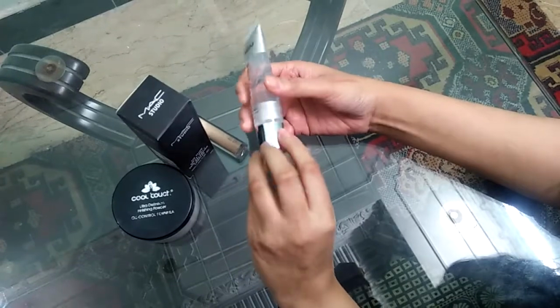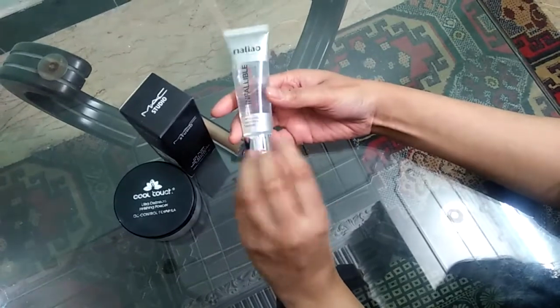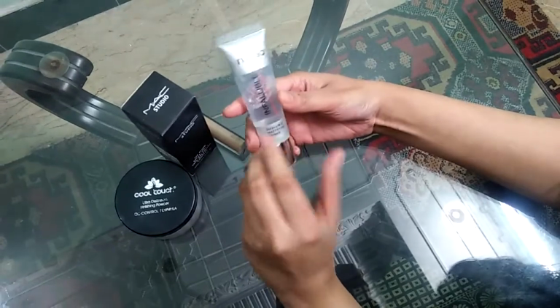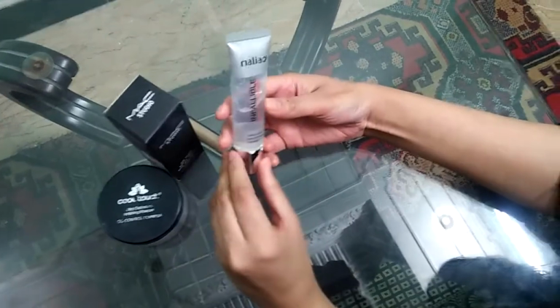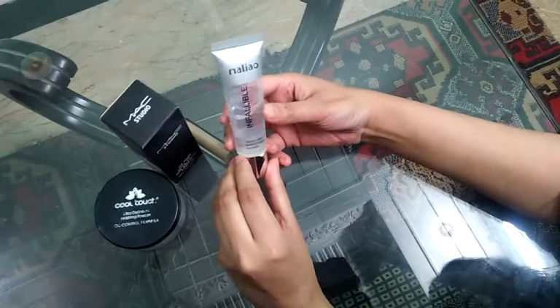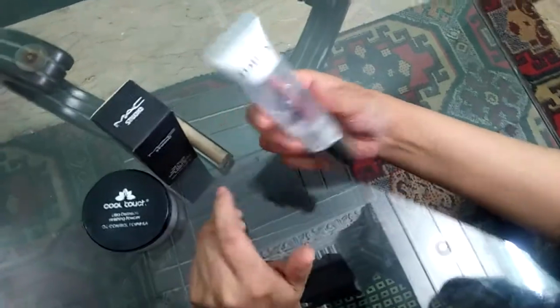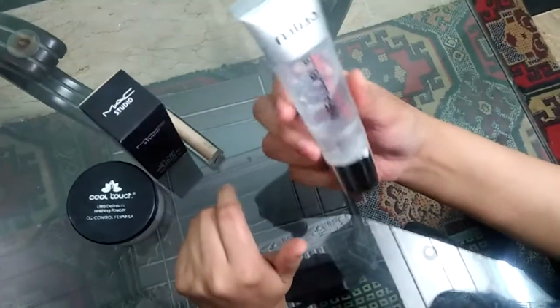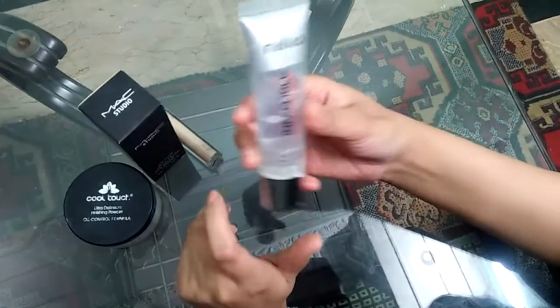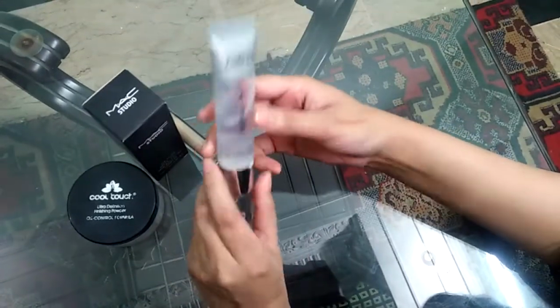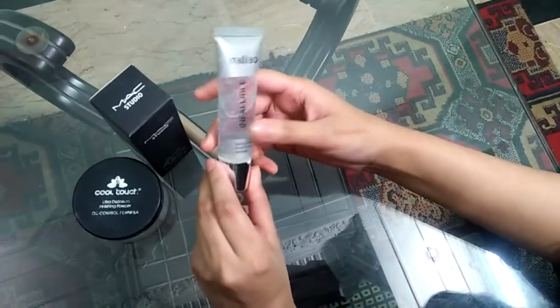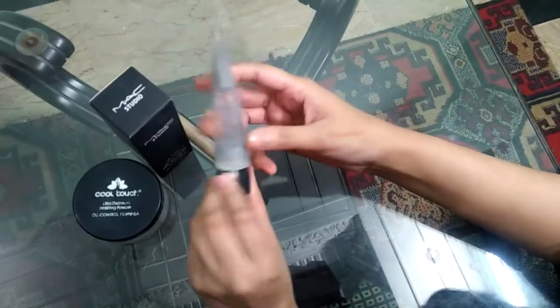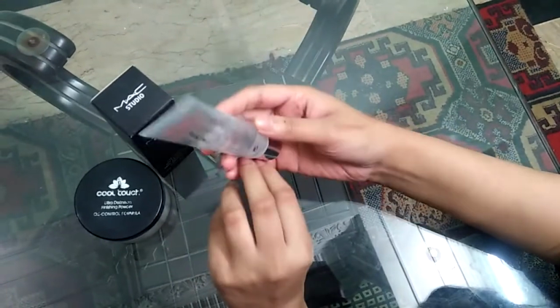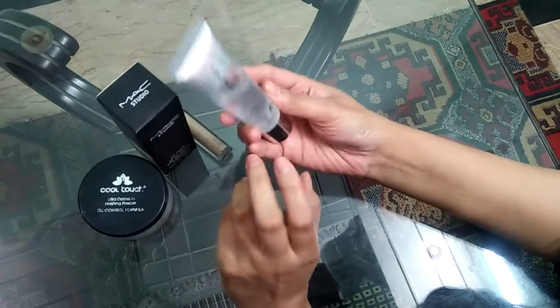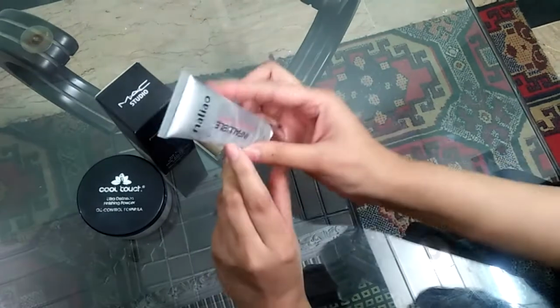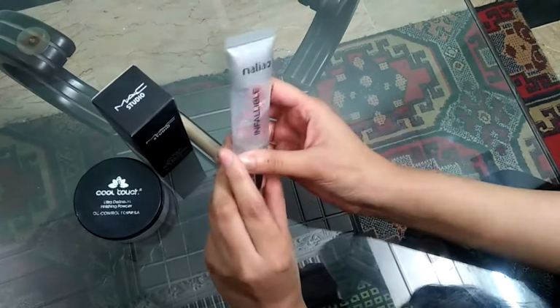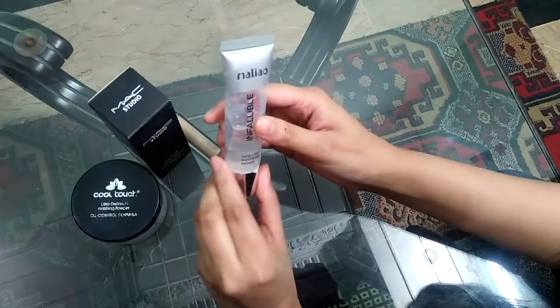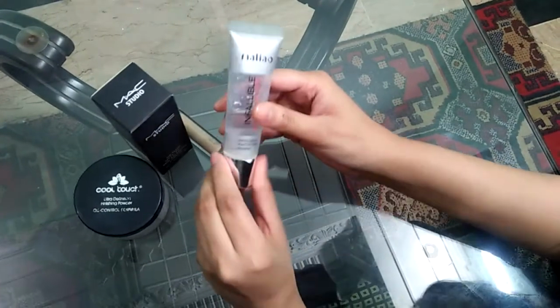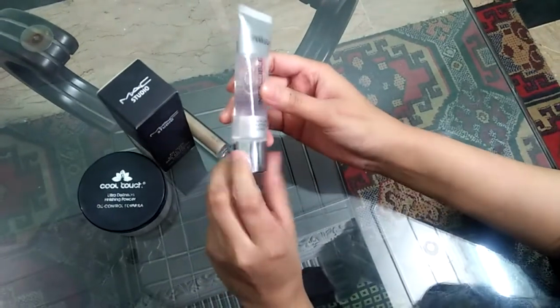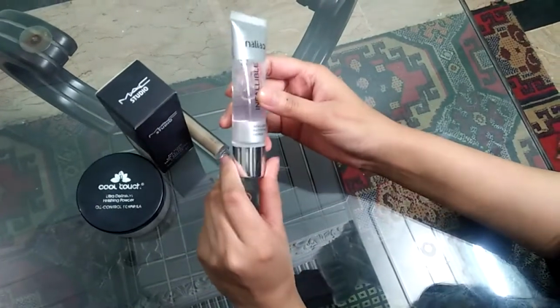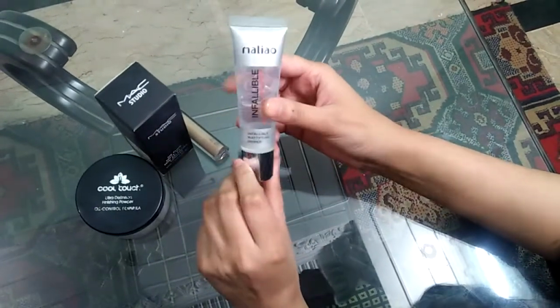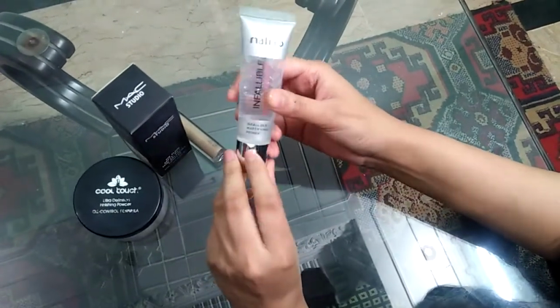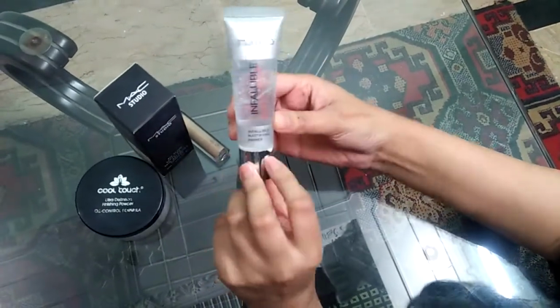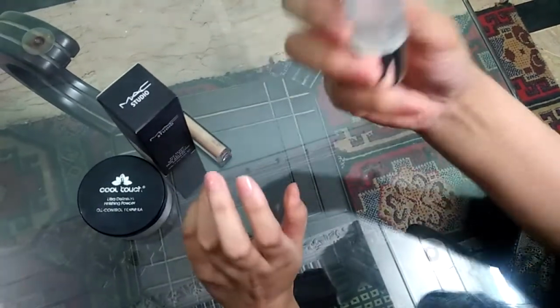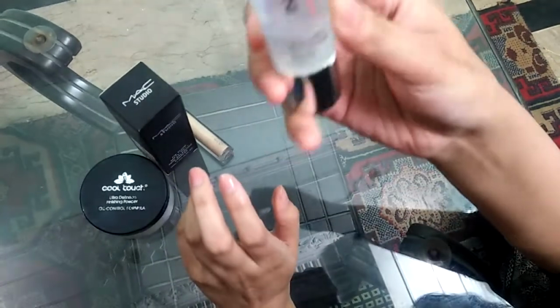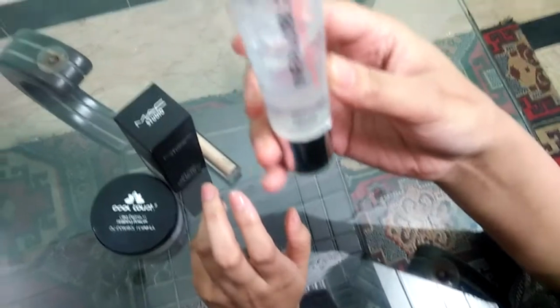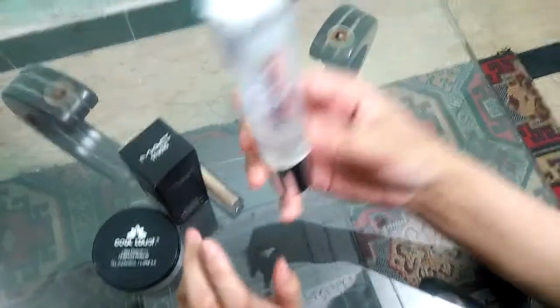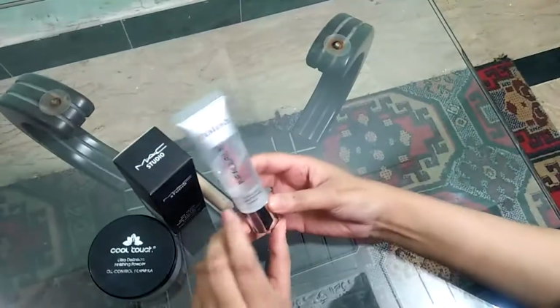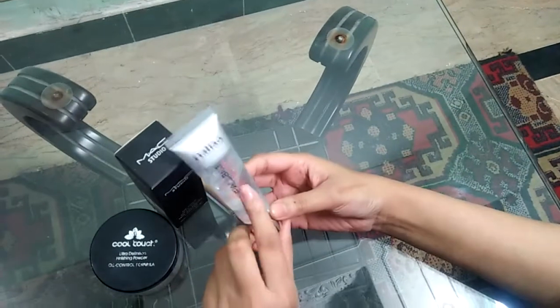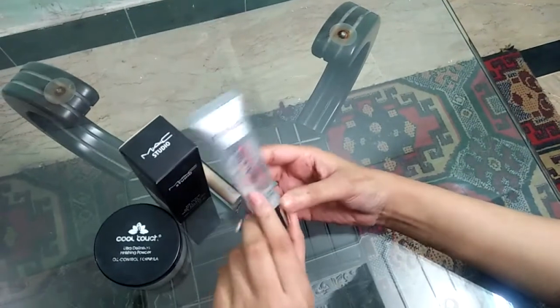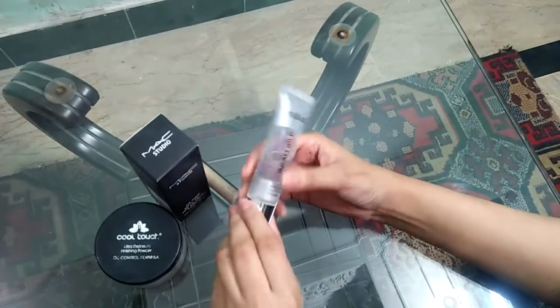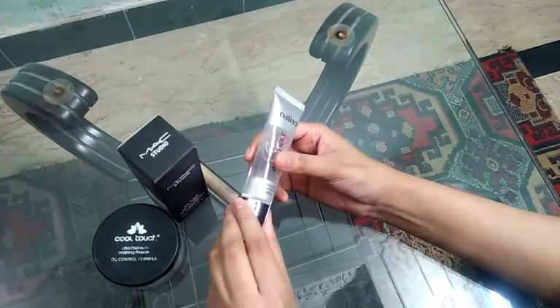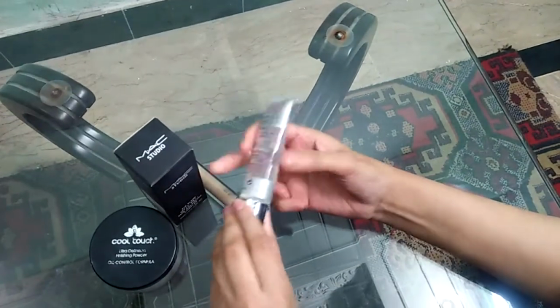The first method of base is primer. It completes open pores. The price of this base is 350.